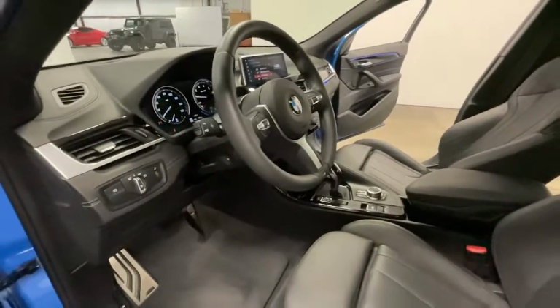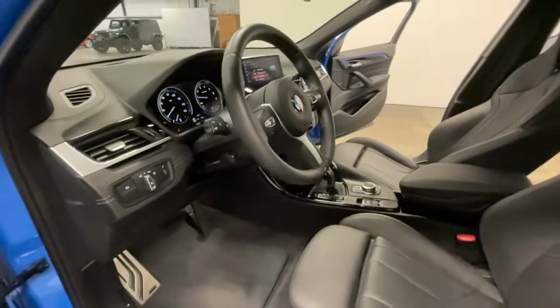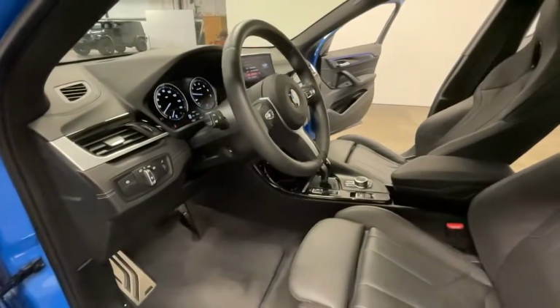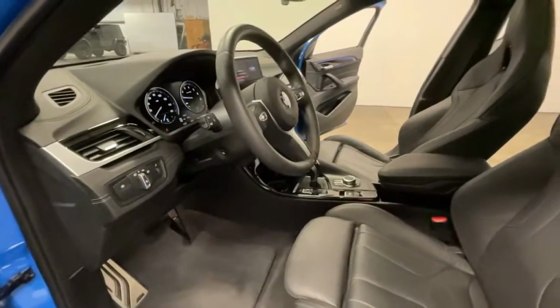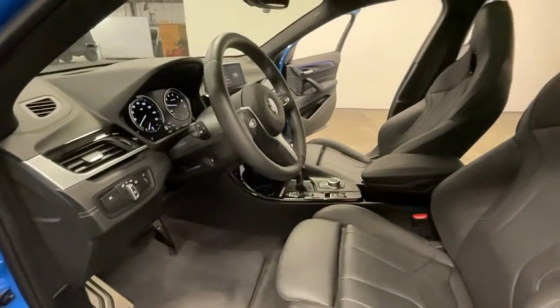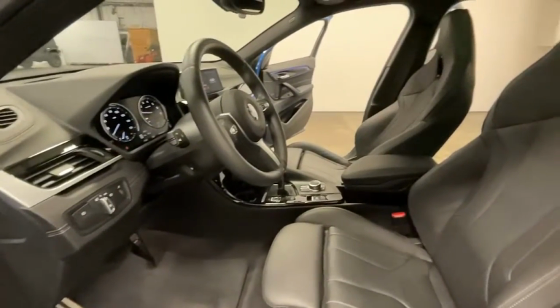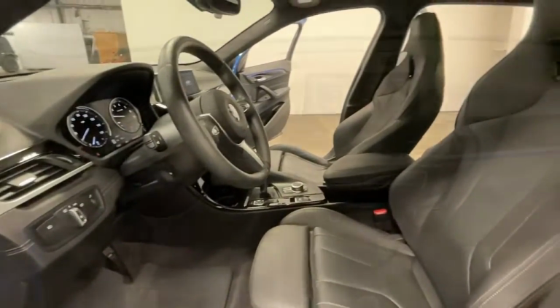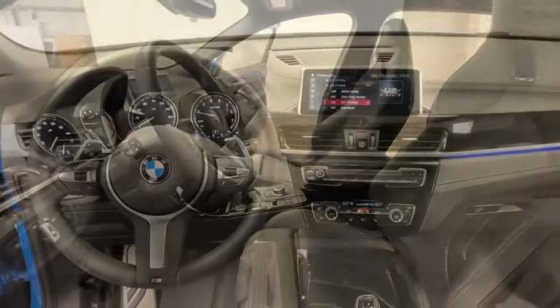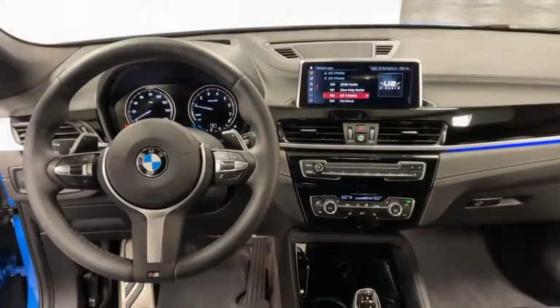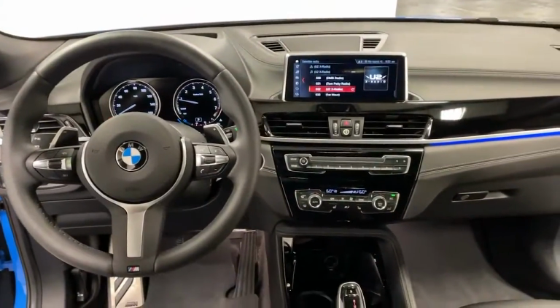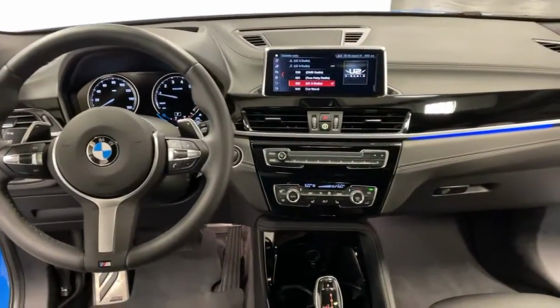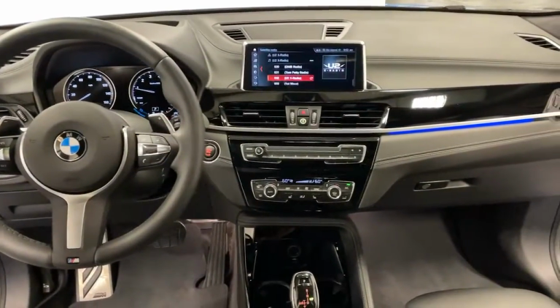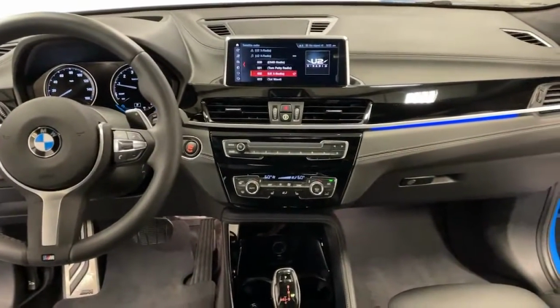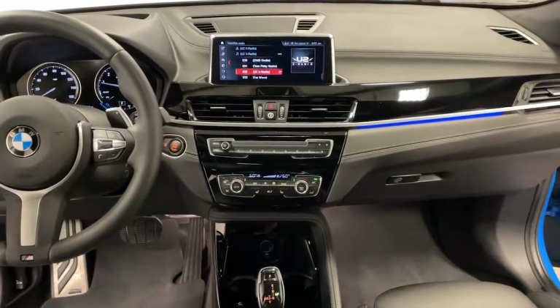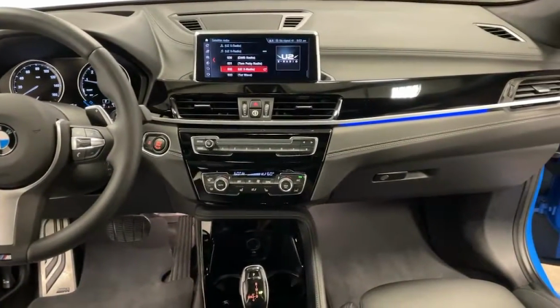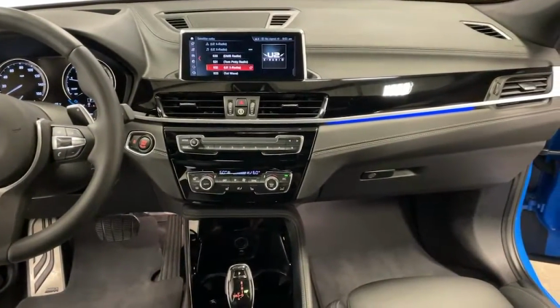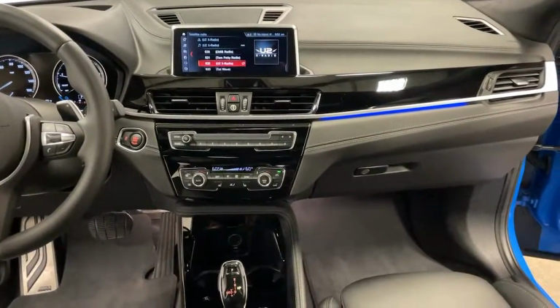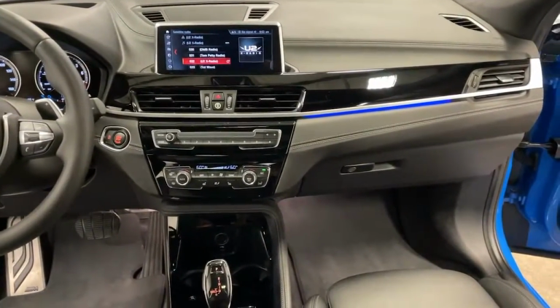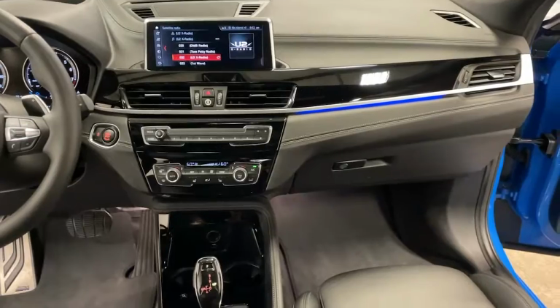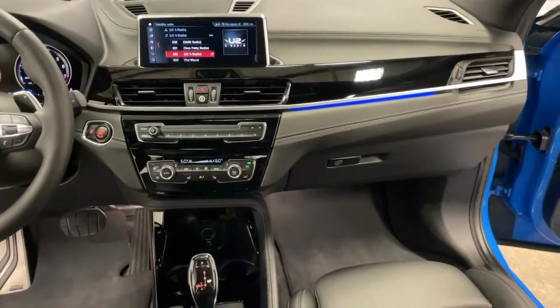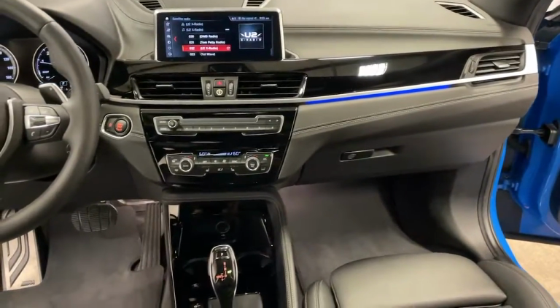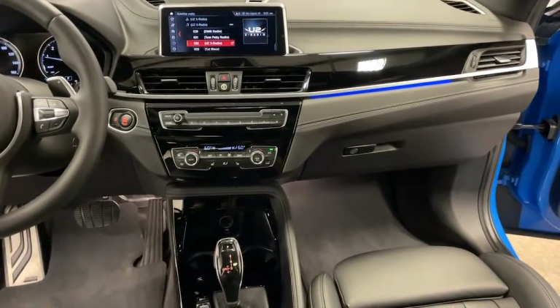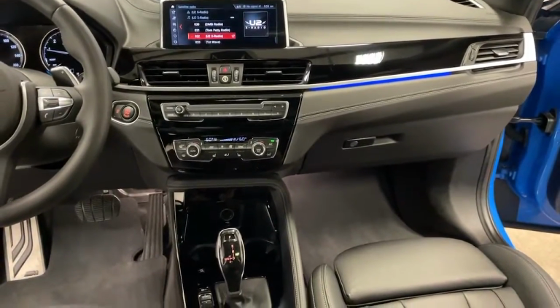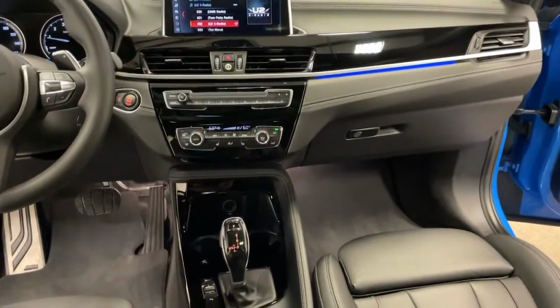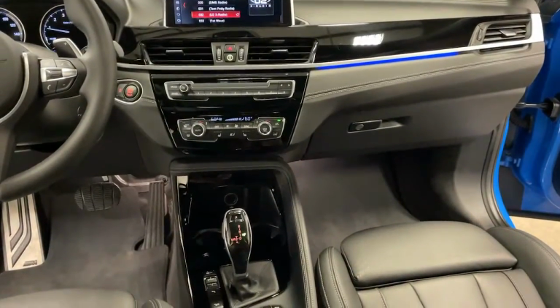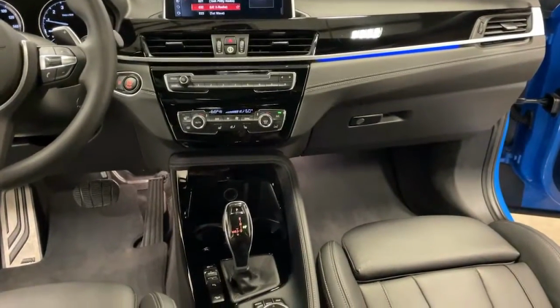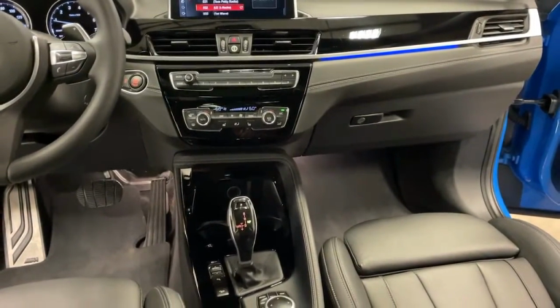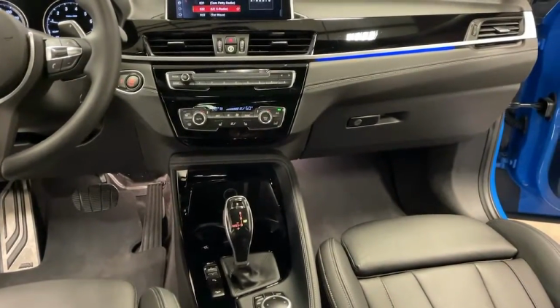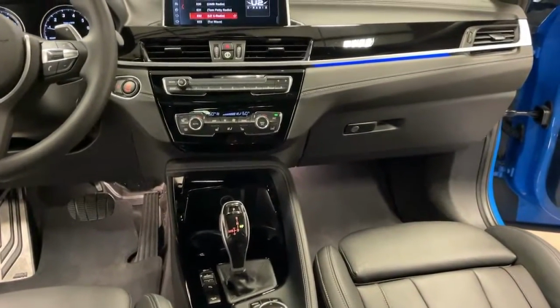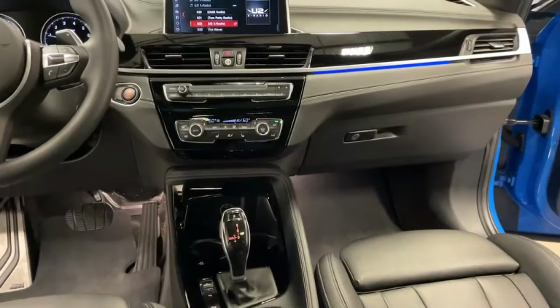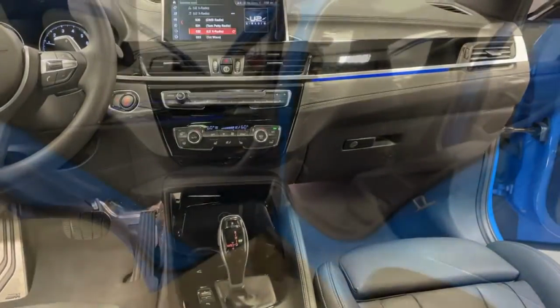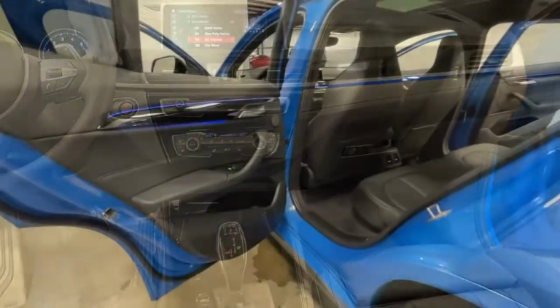Modern Motor Cars is more than just a car dealership — we also feature a full-service shop staffed by ASE certified technicians. We service both foreign and domestic brands, with a specialty in European imports.